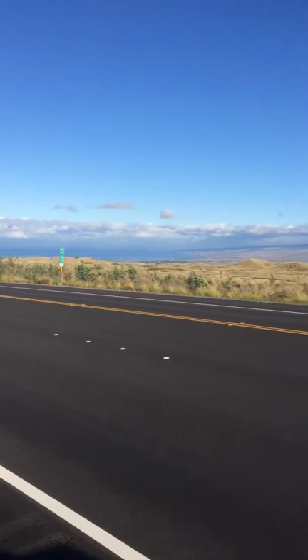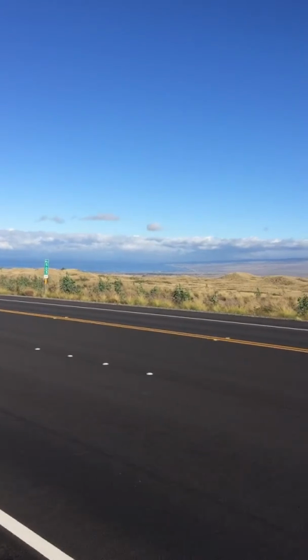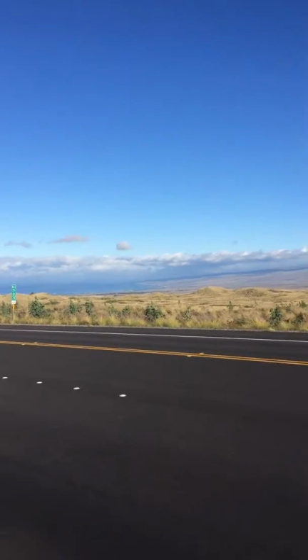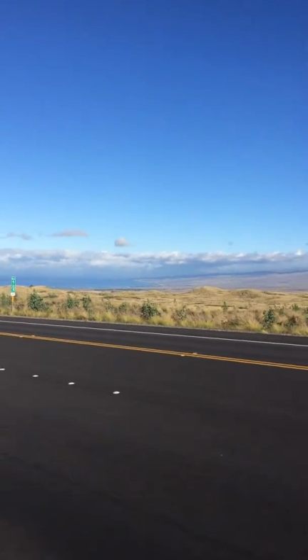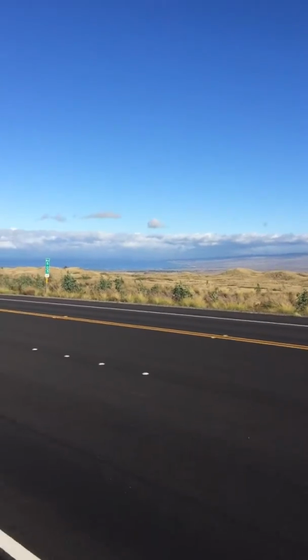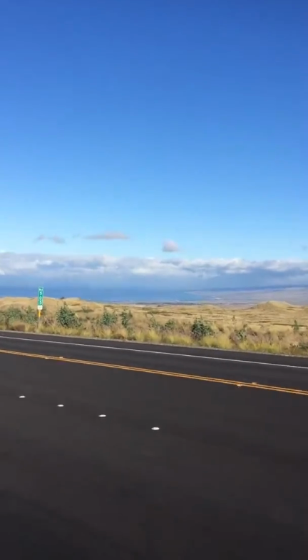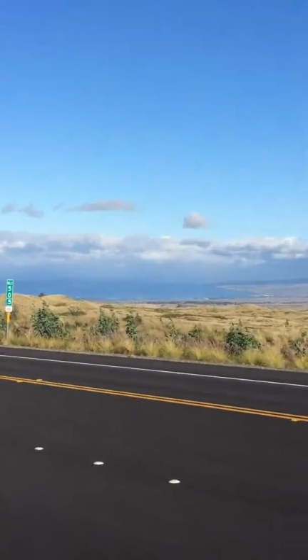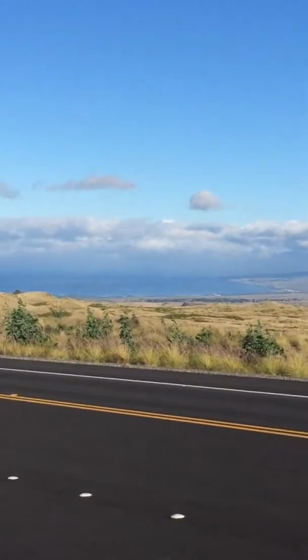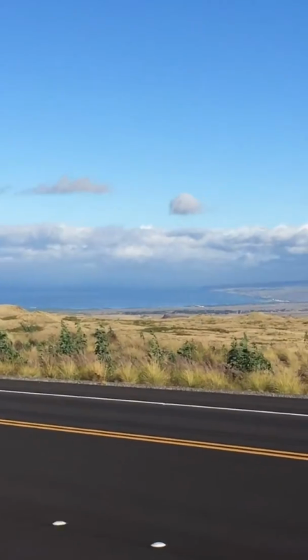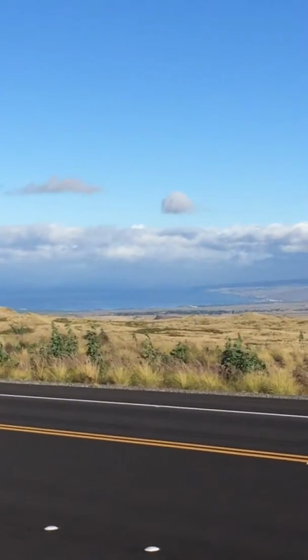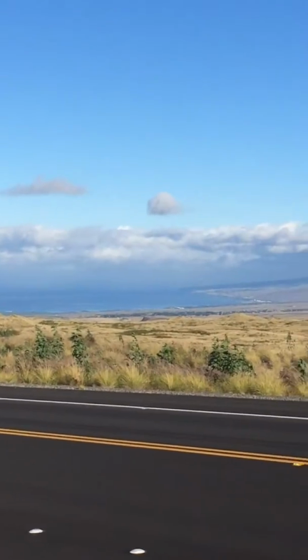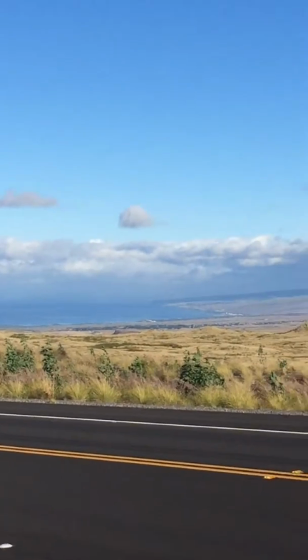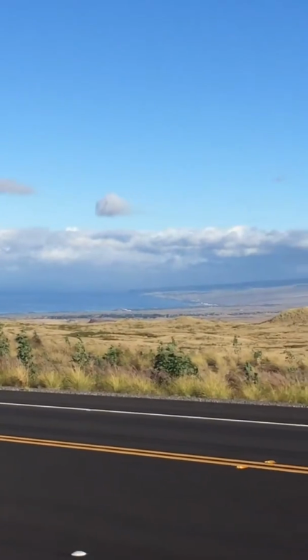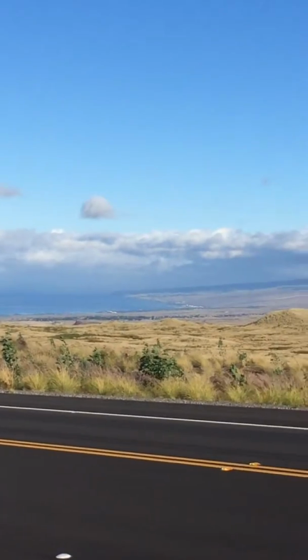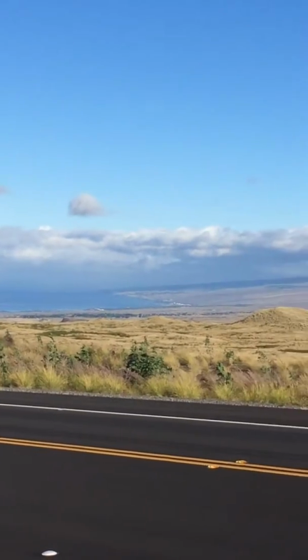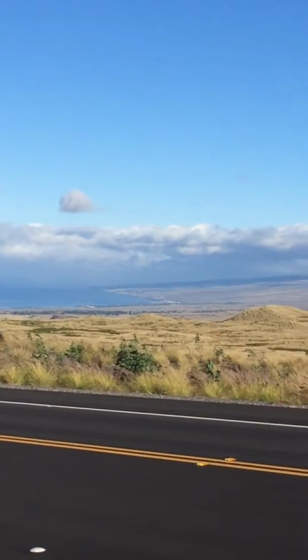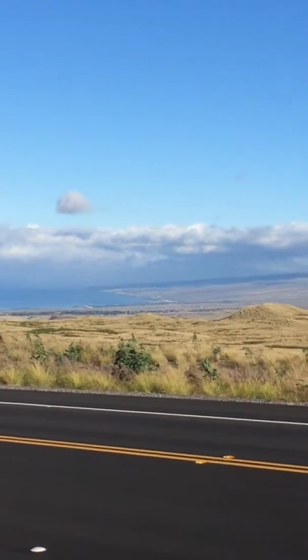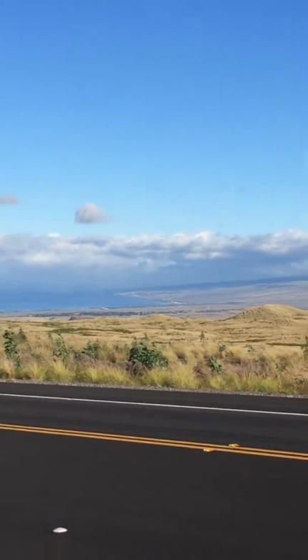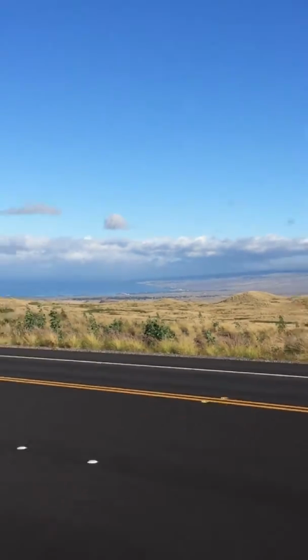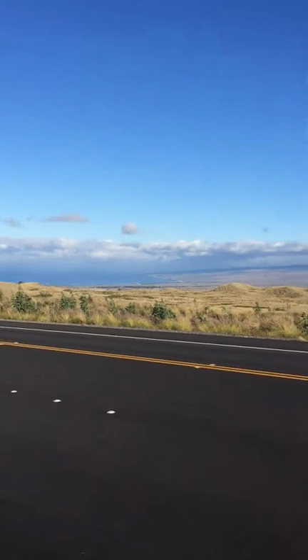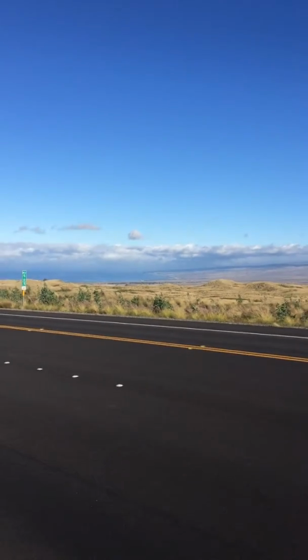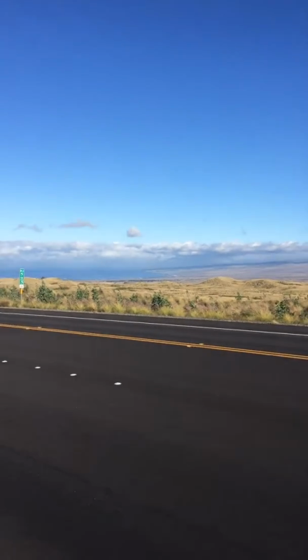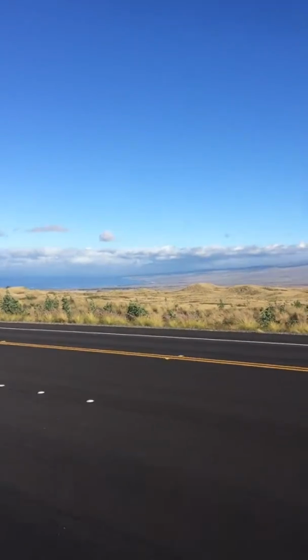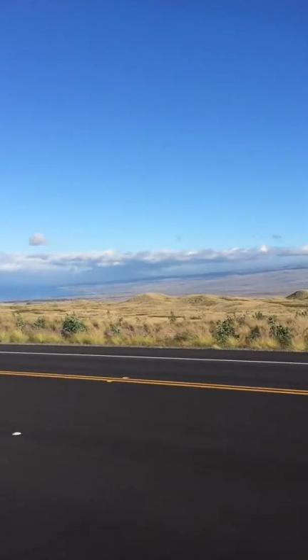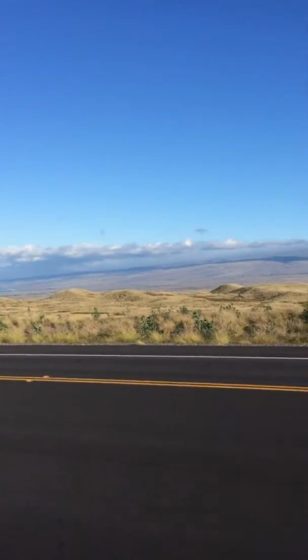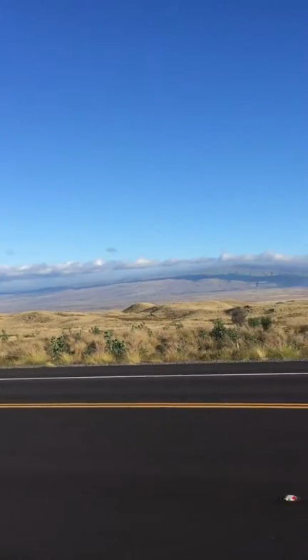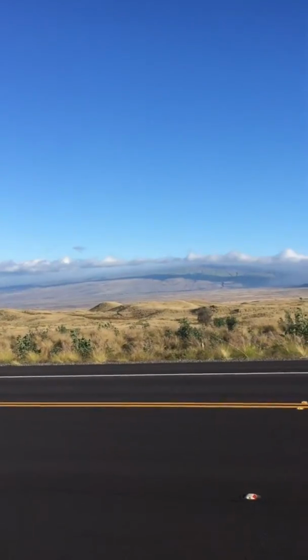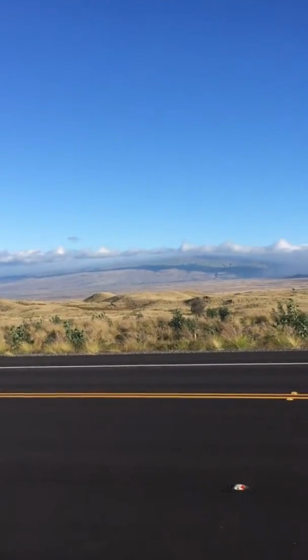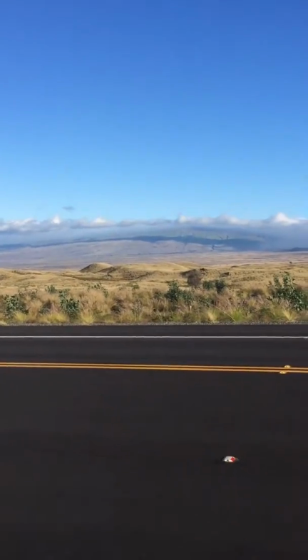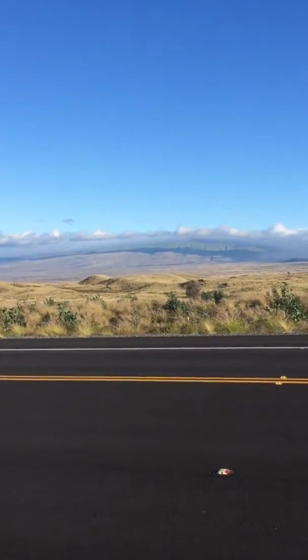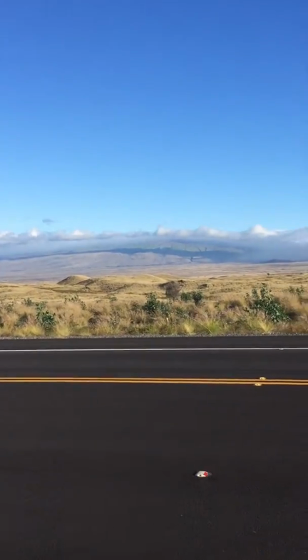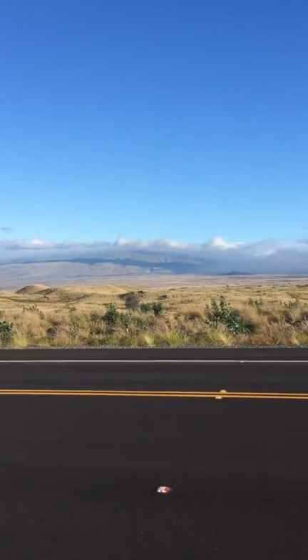You can look down there and see — let me zoom in a little bit. There you go. There's a coast down there, down the hills. It's really a pretty area.